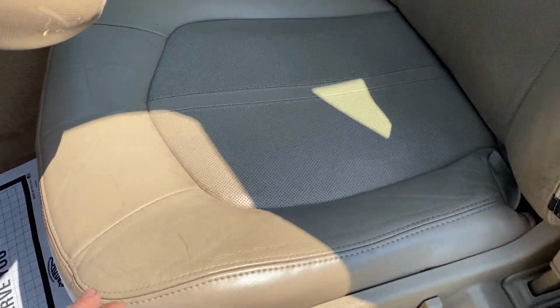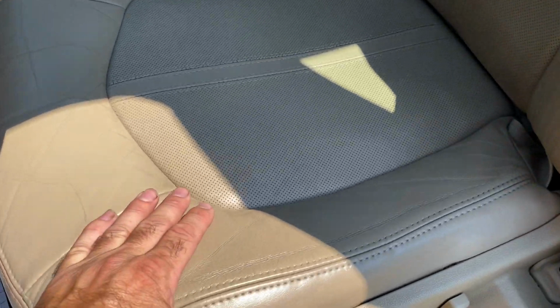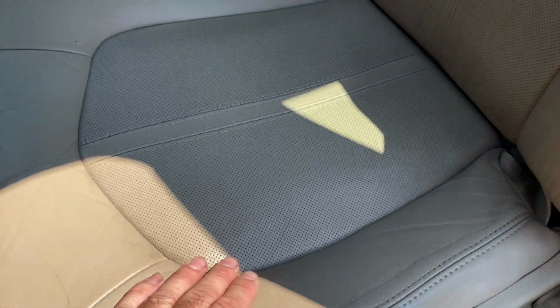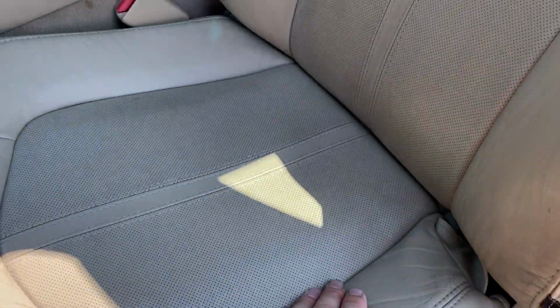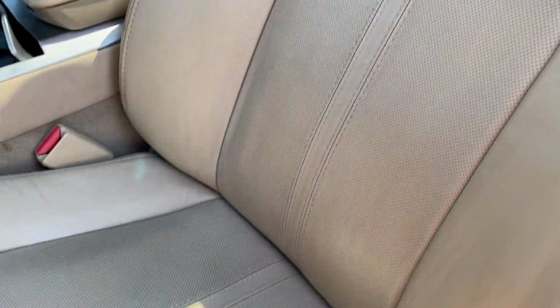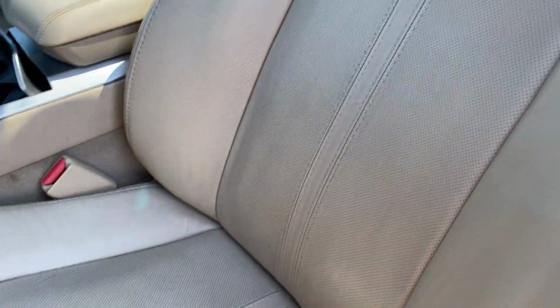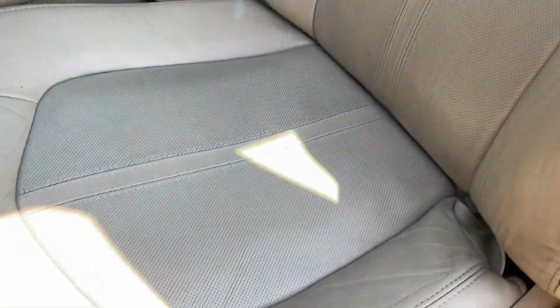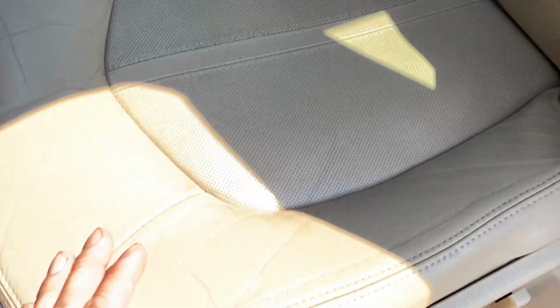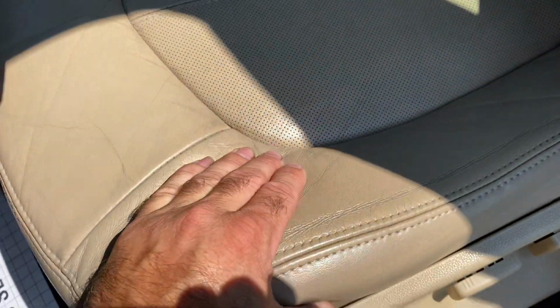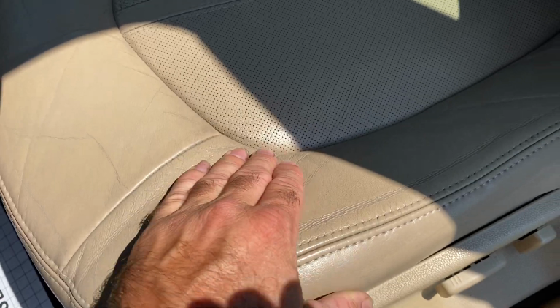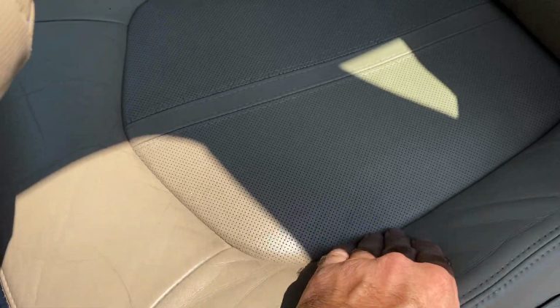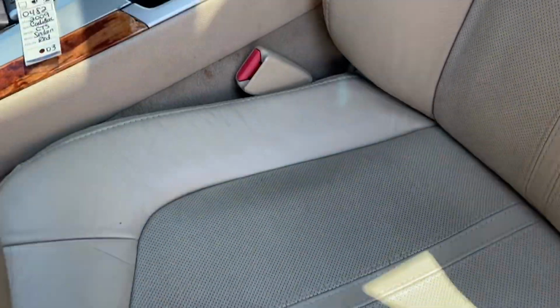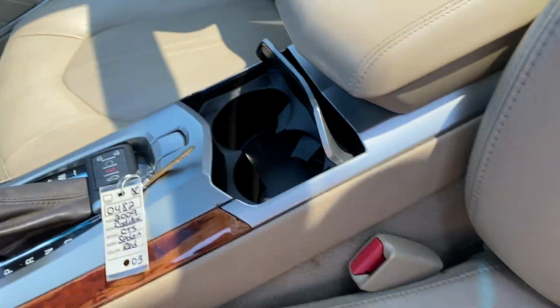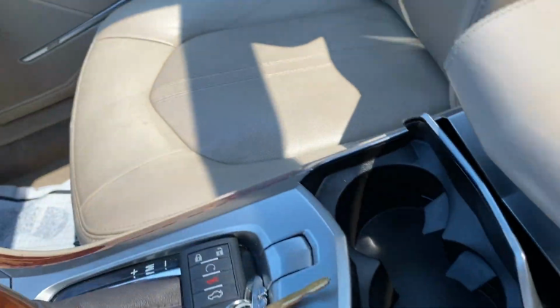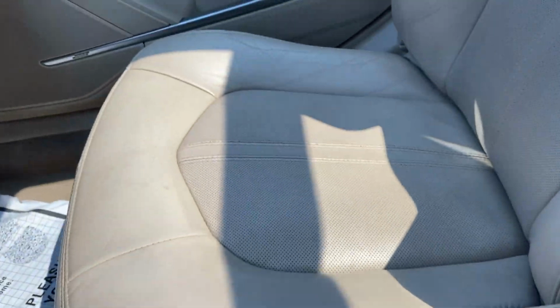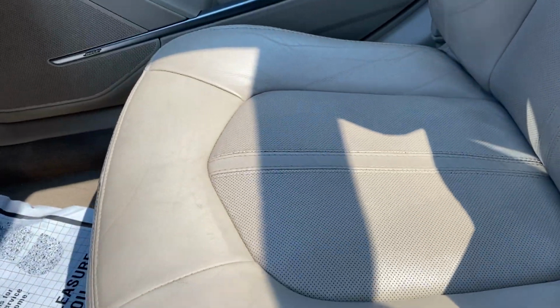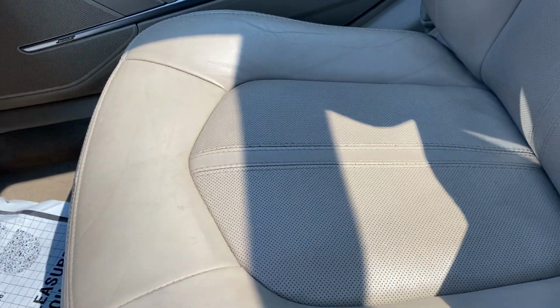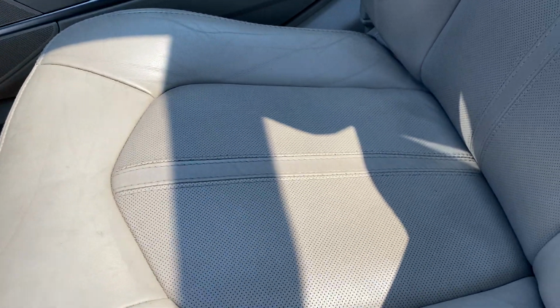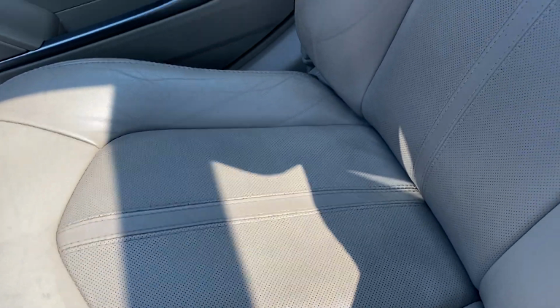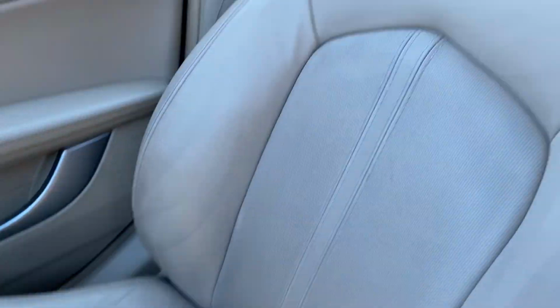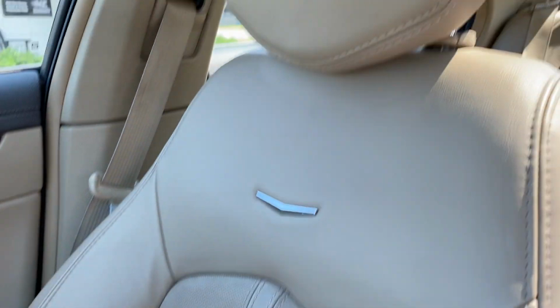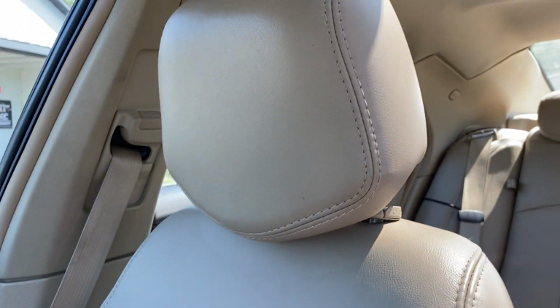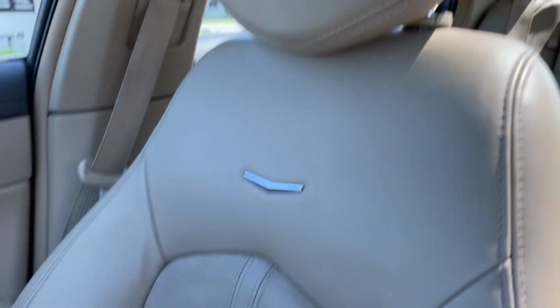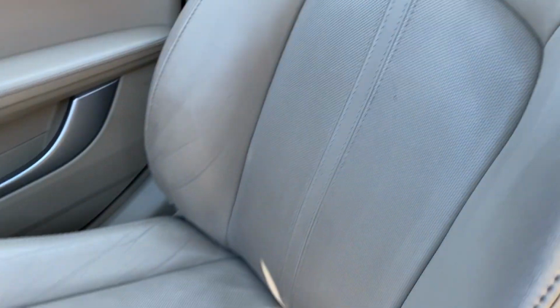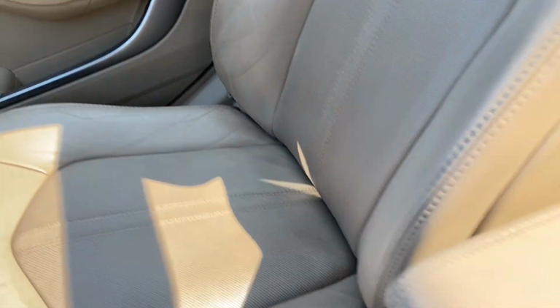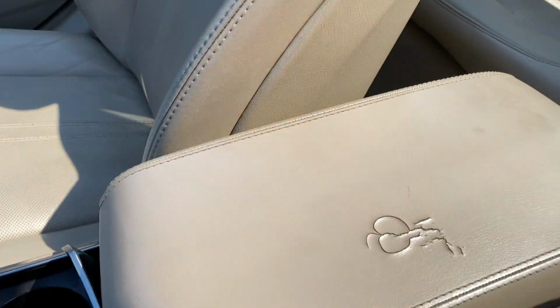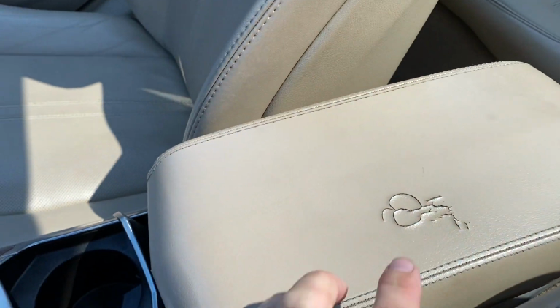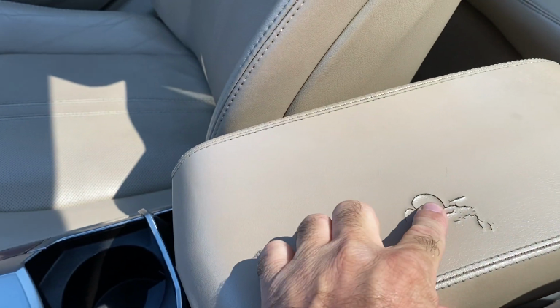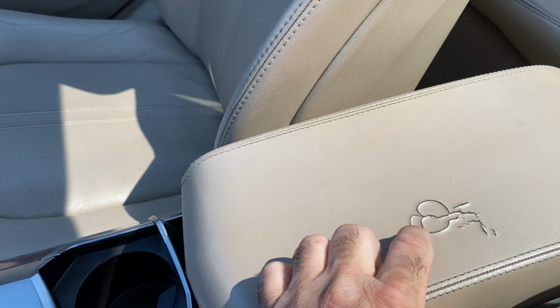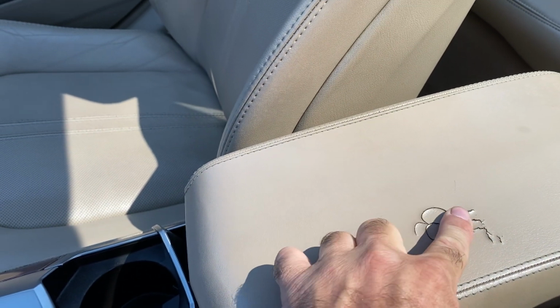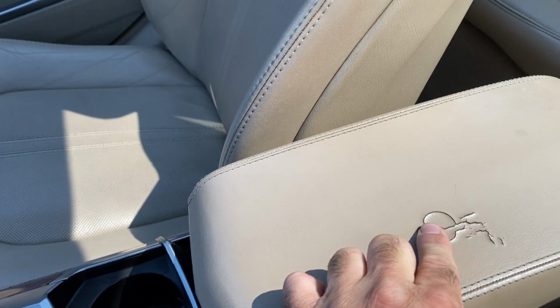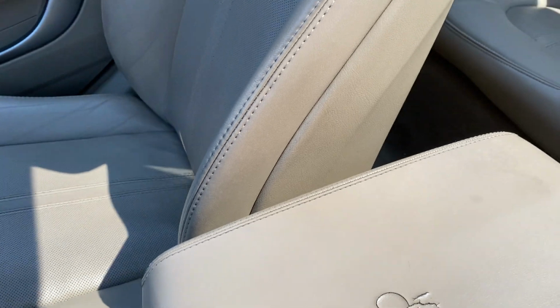Back to the driver's seat — no rips or tears or anything like that. Leather is soft and supple. Passenger's seat is also in very good condition; there is a wear tear right here where your elbow is at.